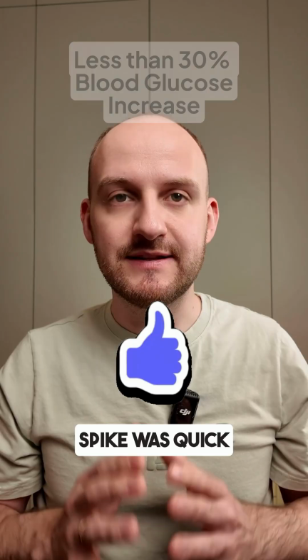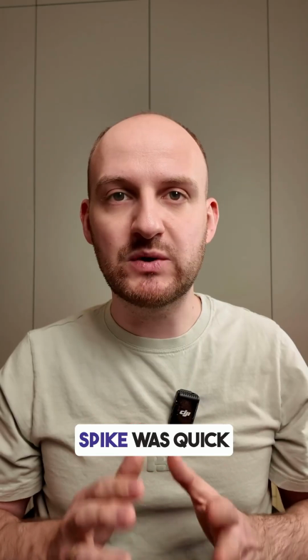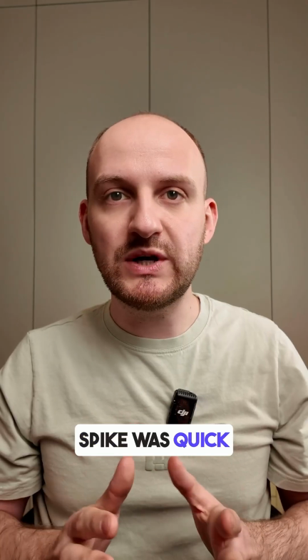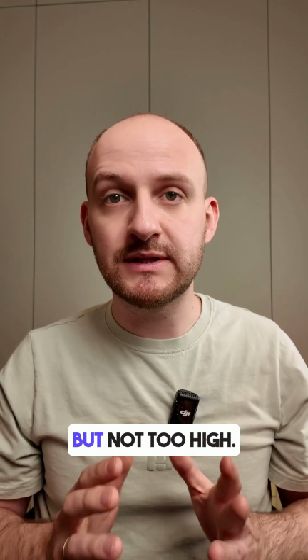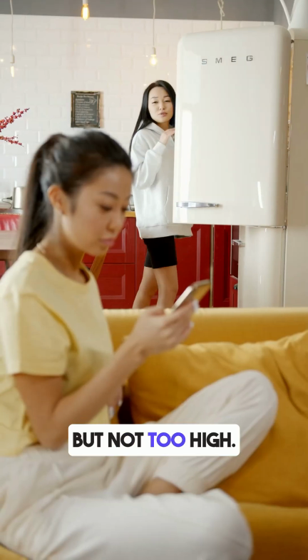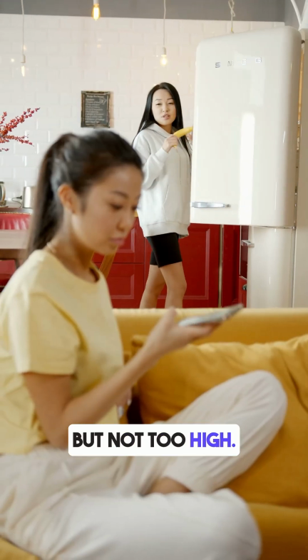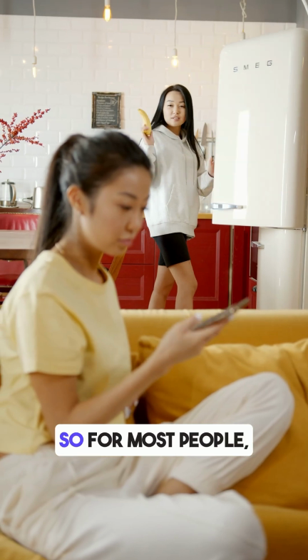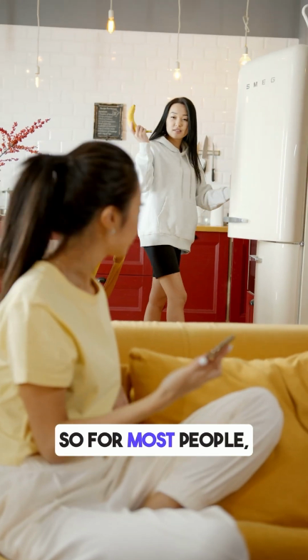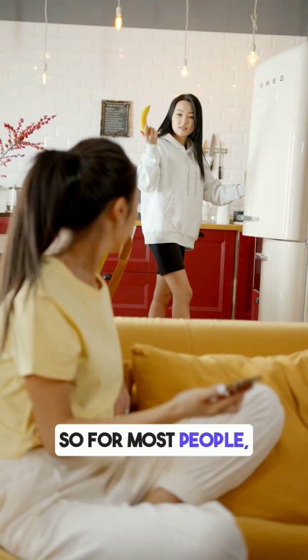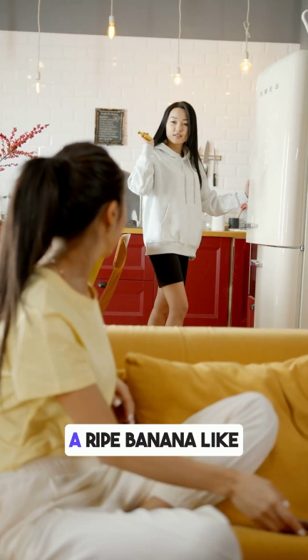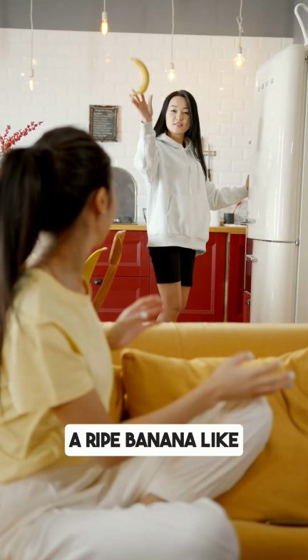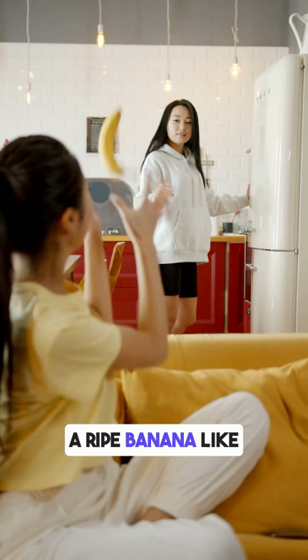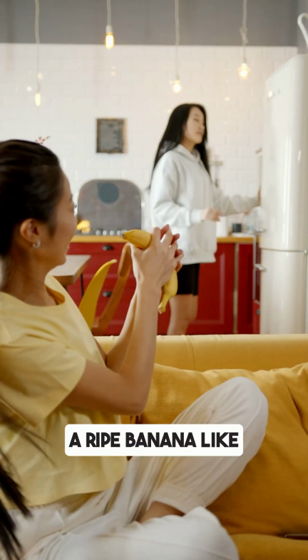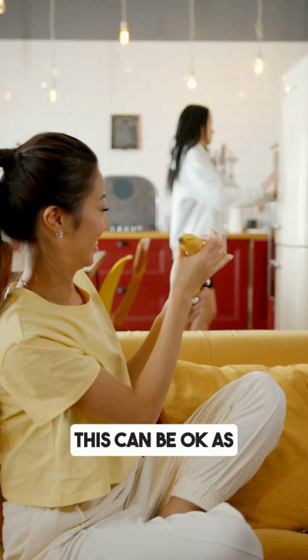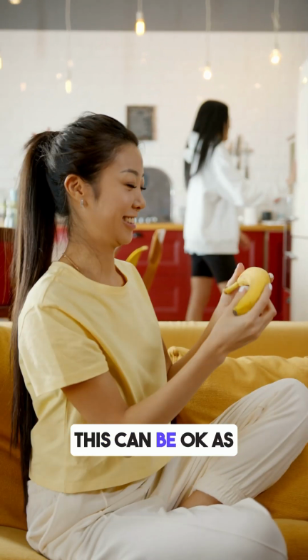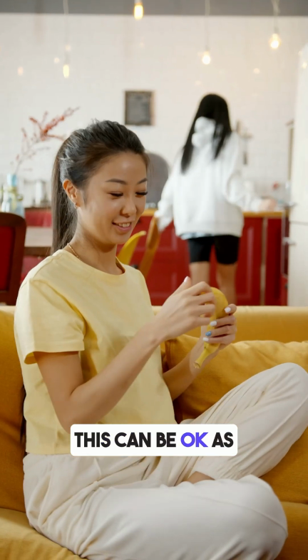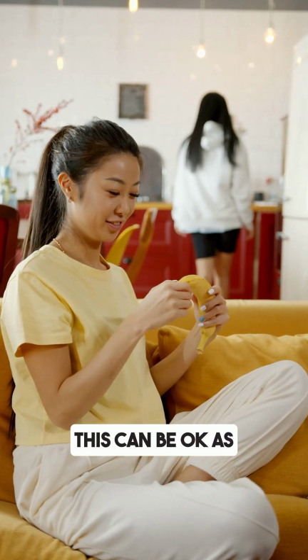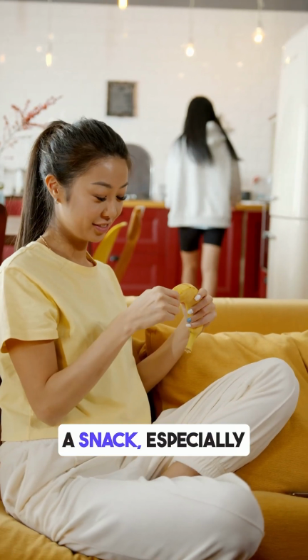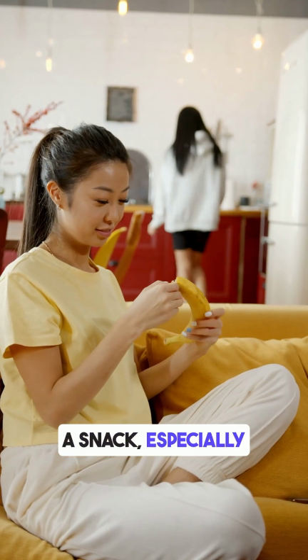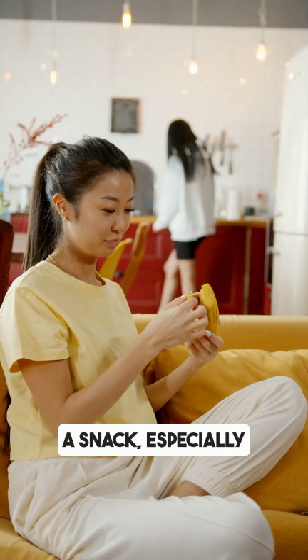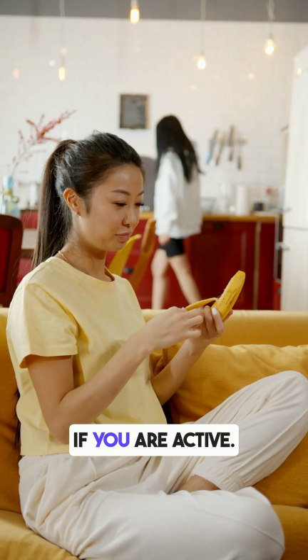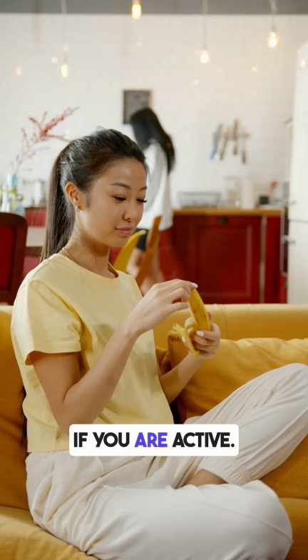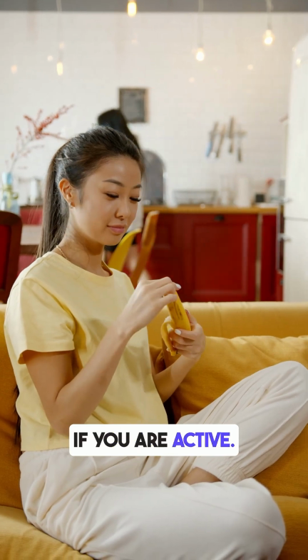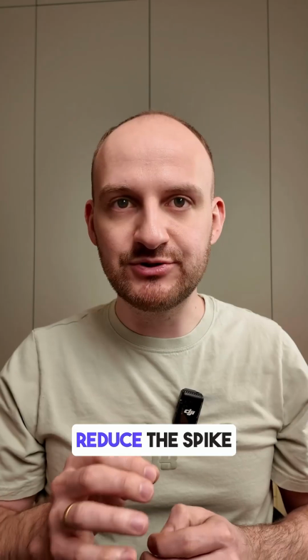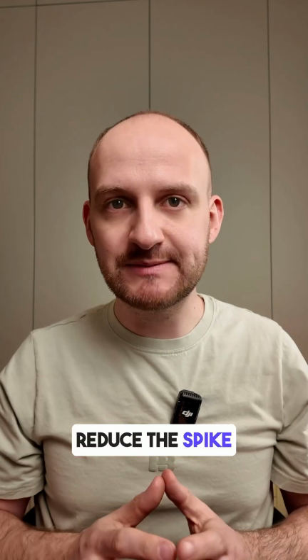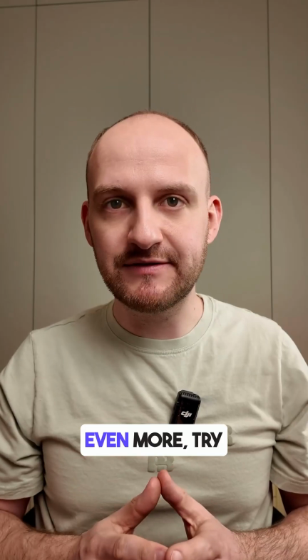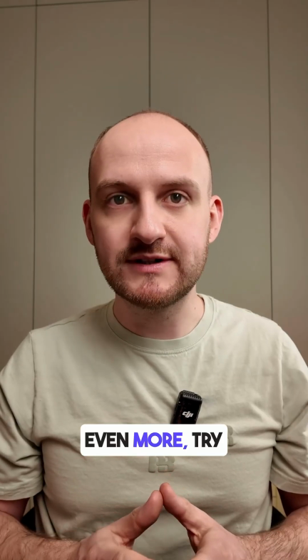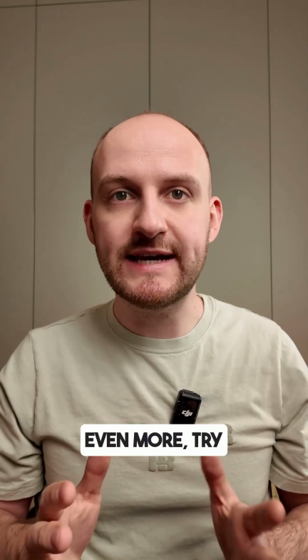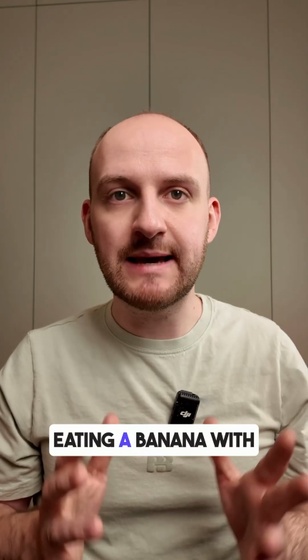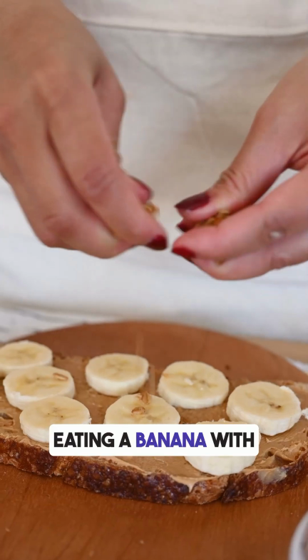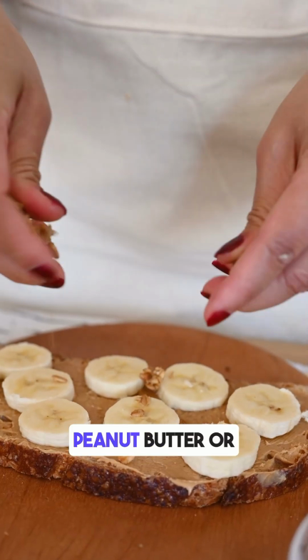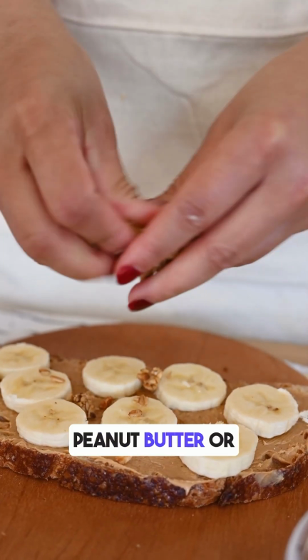The spike was quick but not too high, so for most people a ripe banana like this can be okay as a snack, especially if you are active. To reduce the spike even more, try eating a banana with peanut butter.